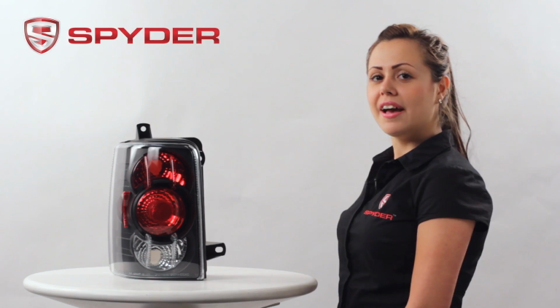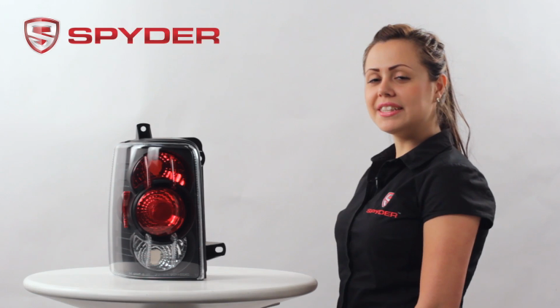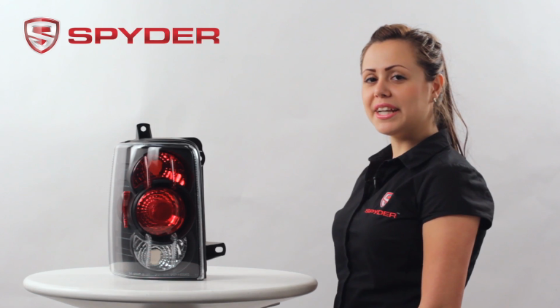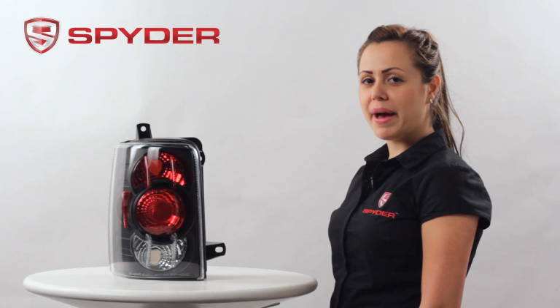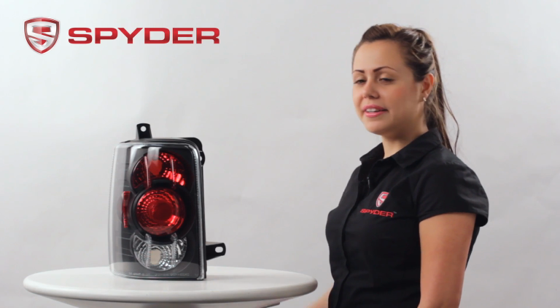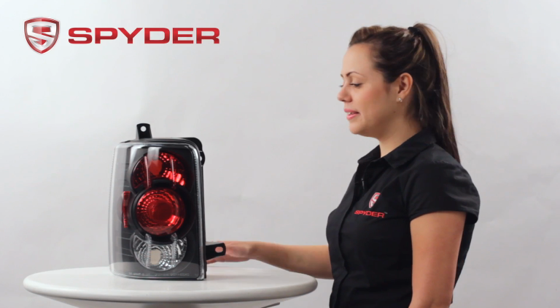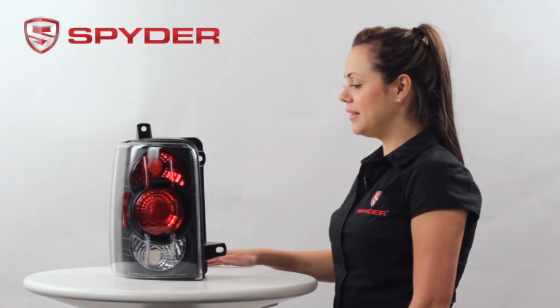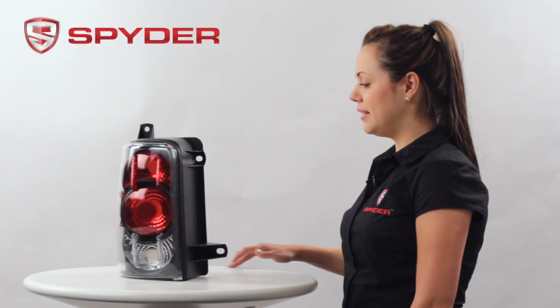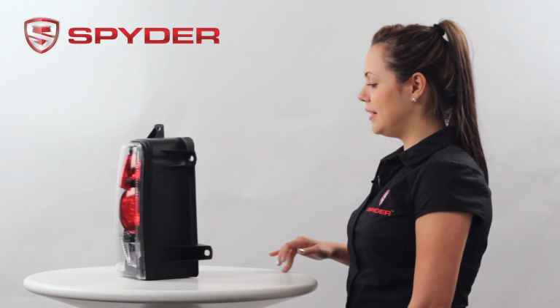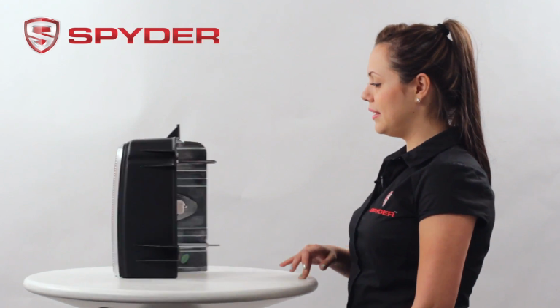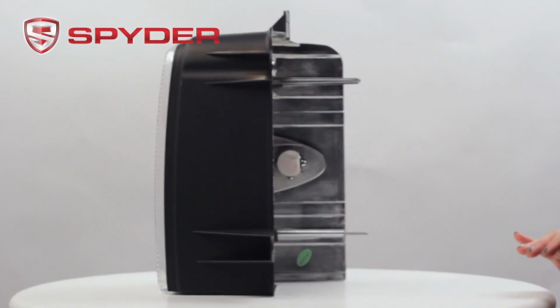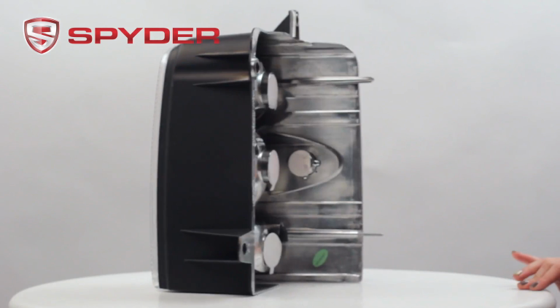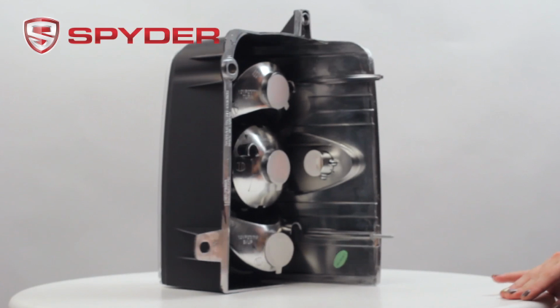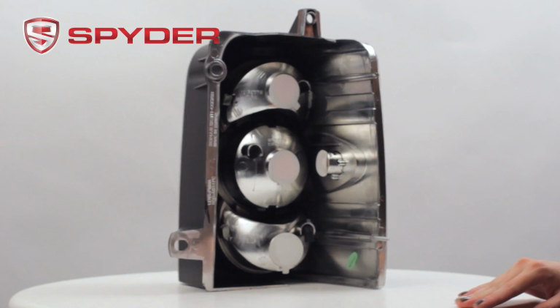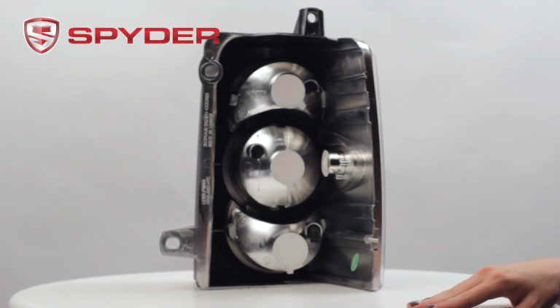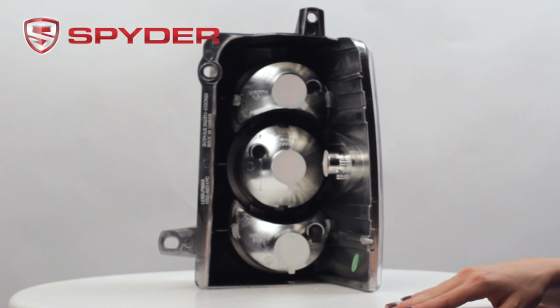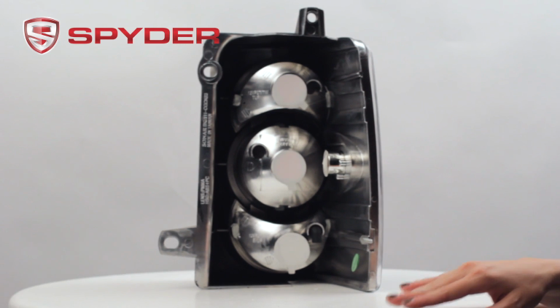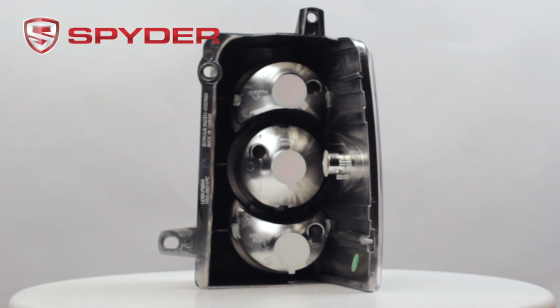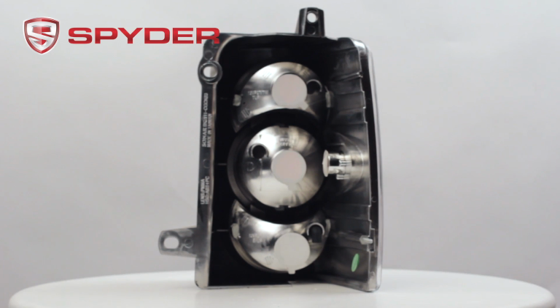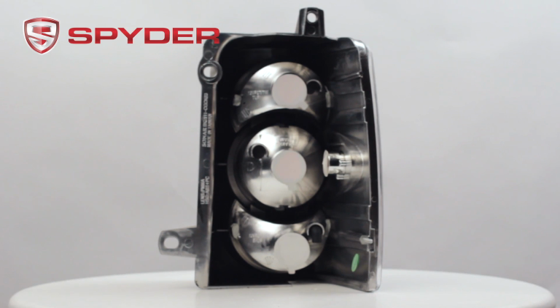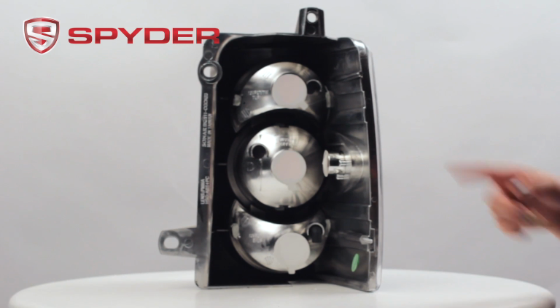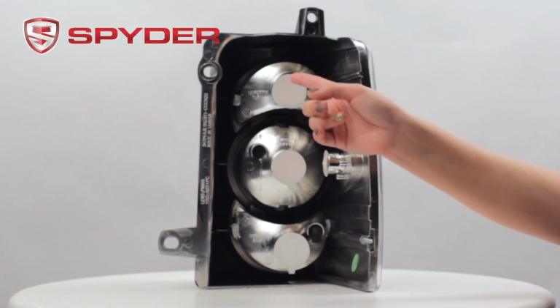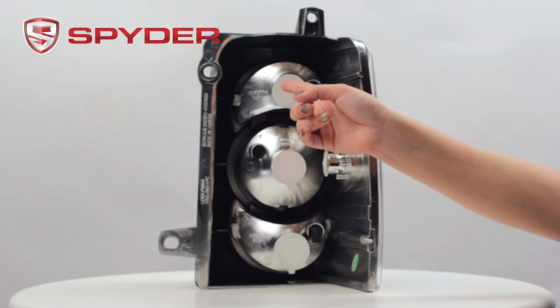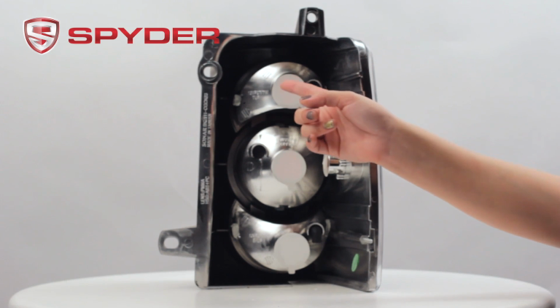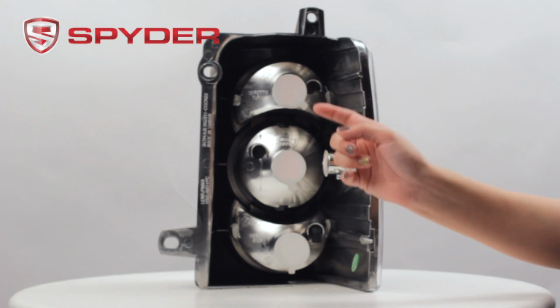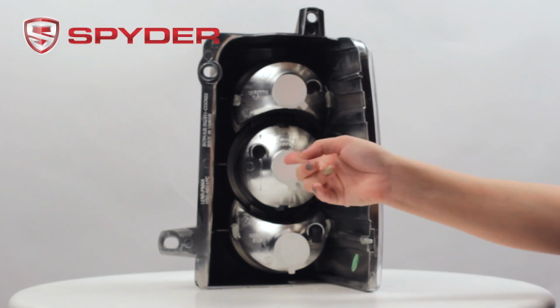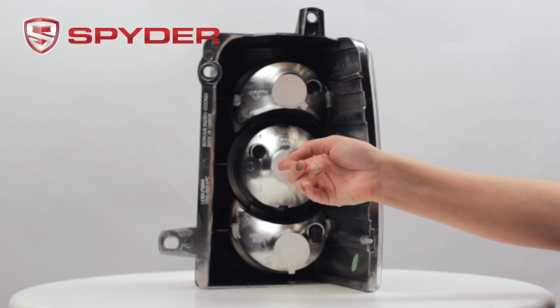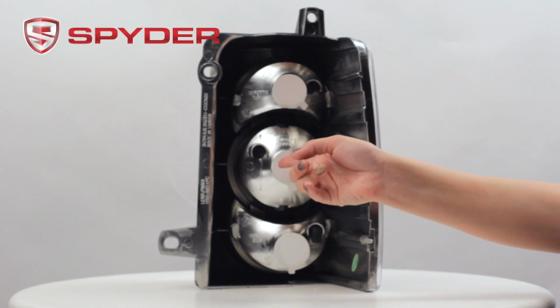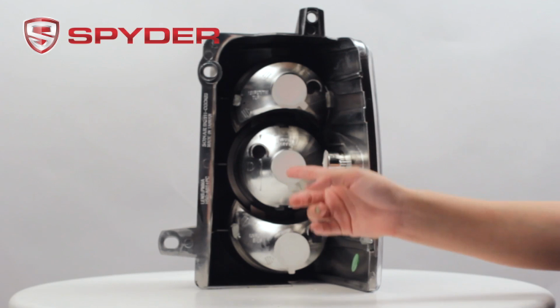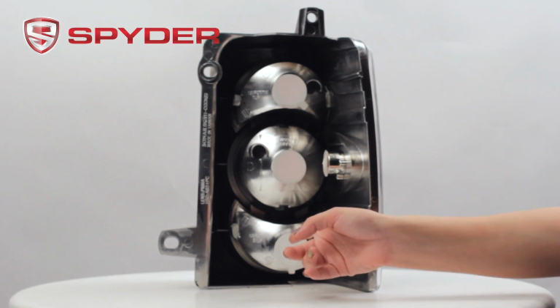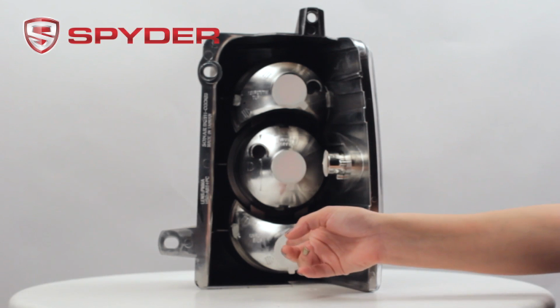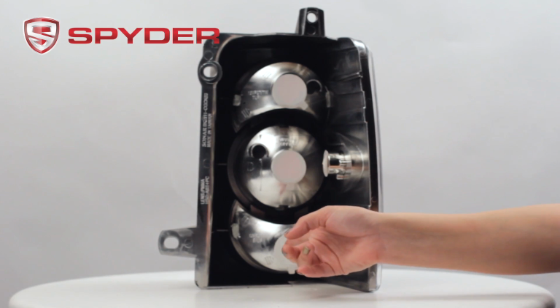Now let's take a look at the back. In the back, we have your turn, your park and brake, and your reverse.